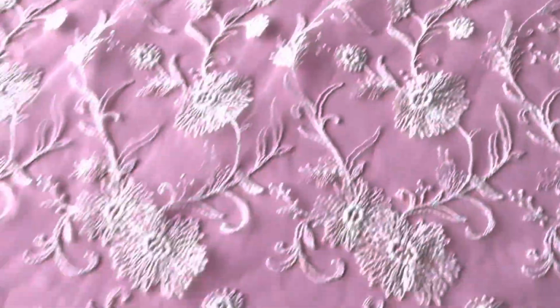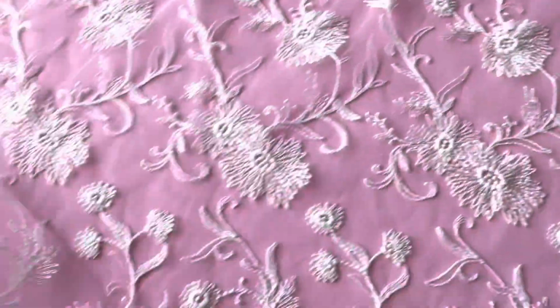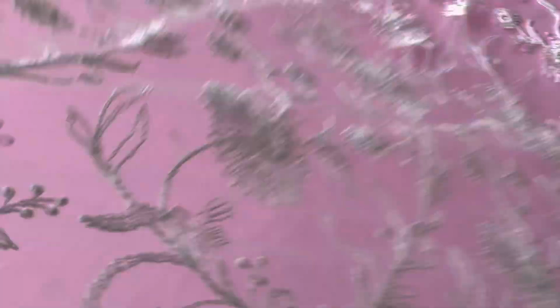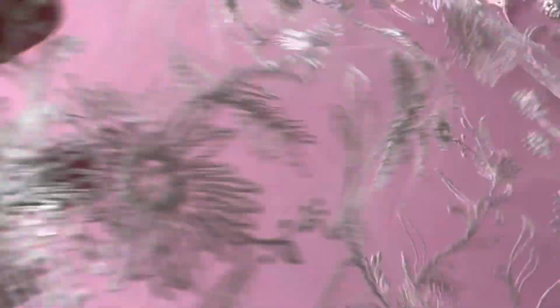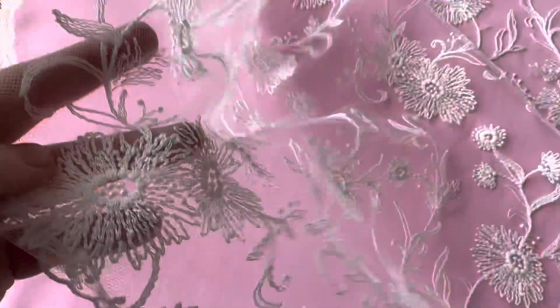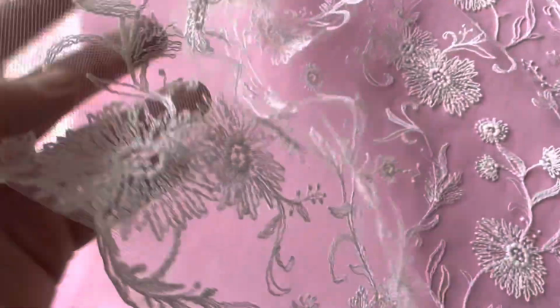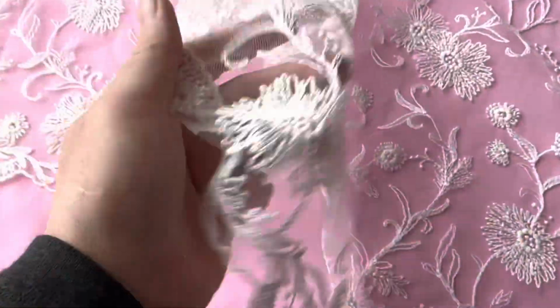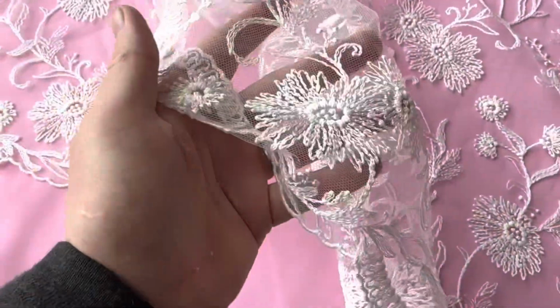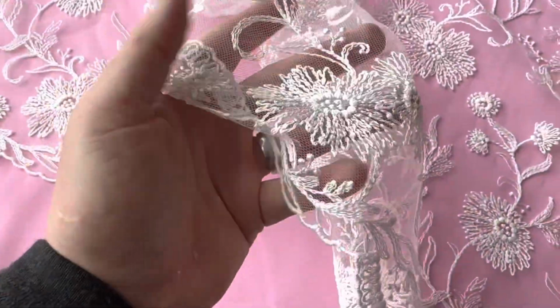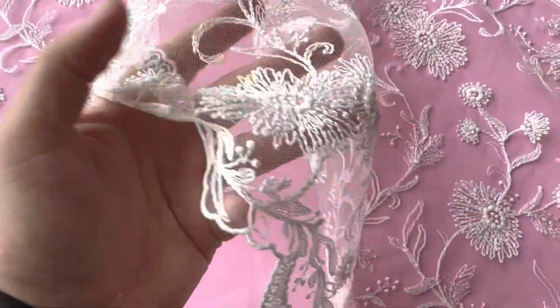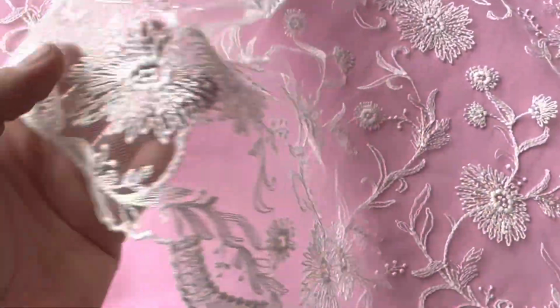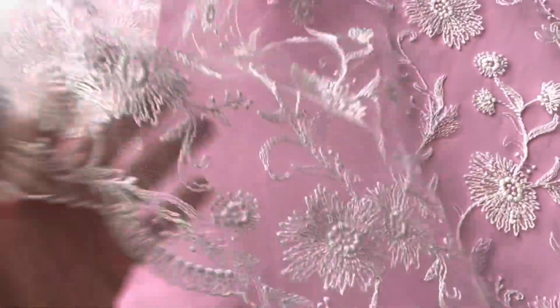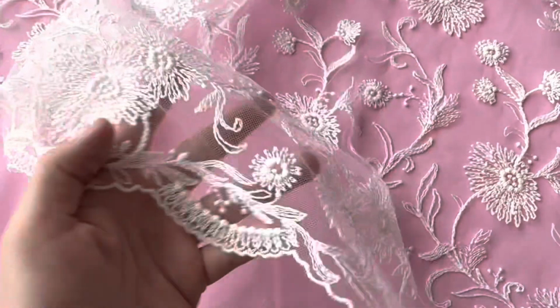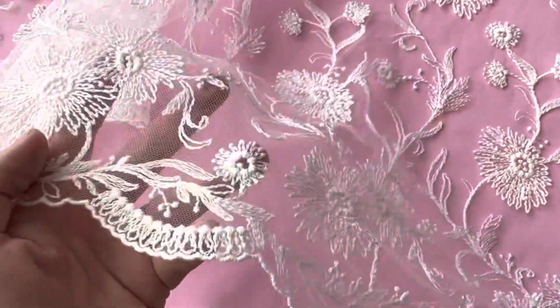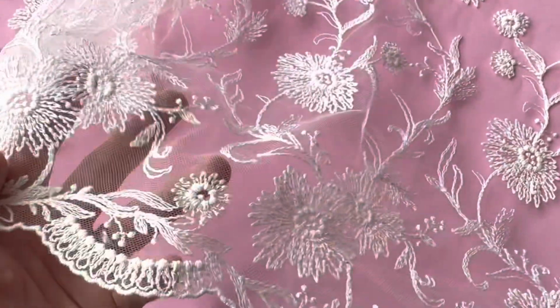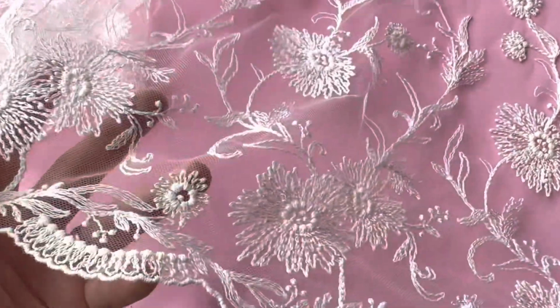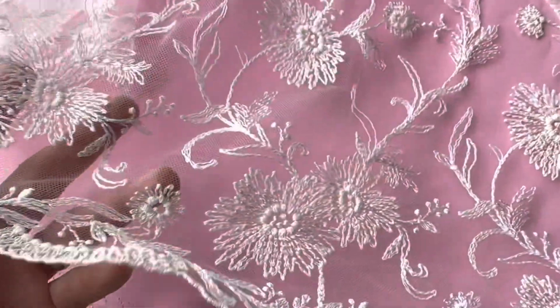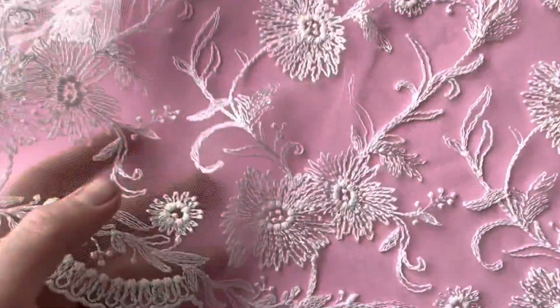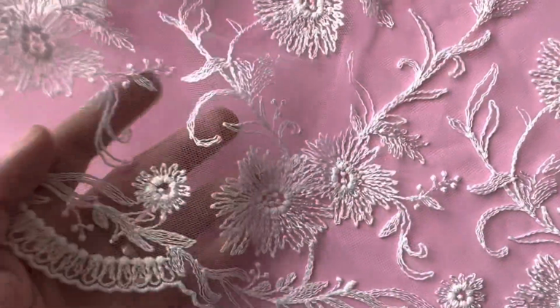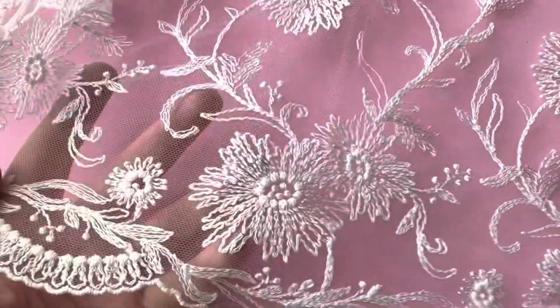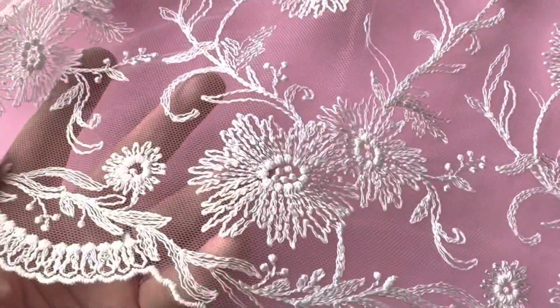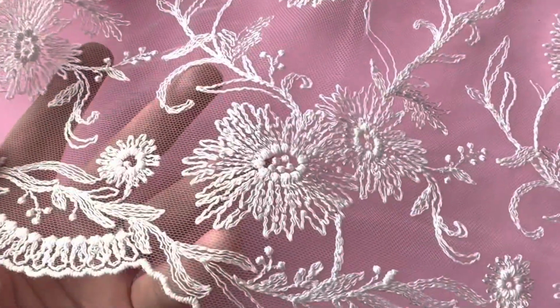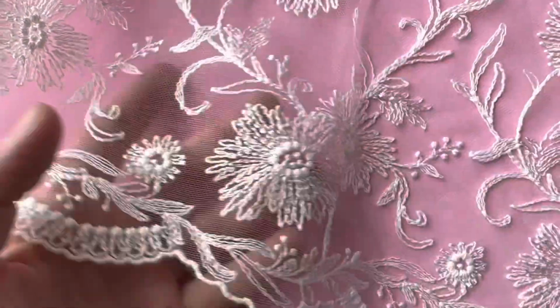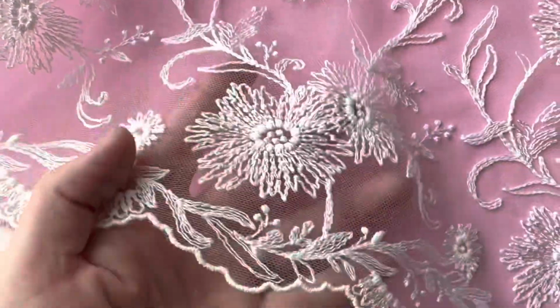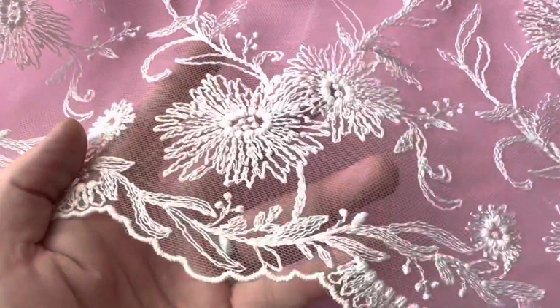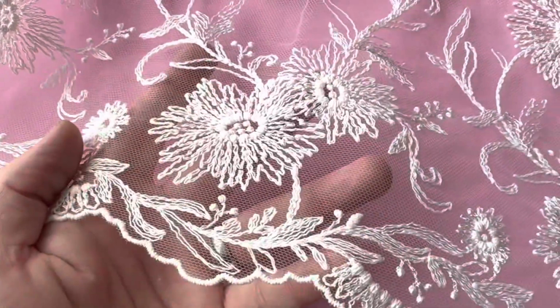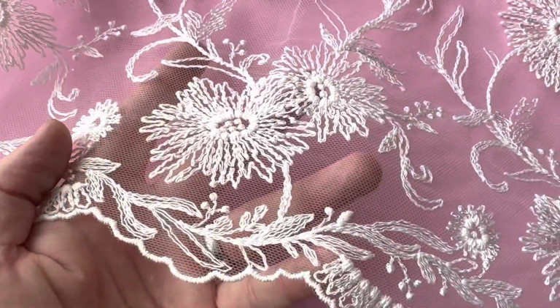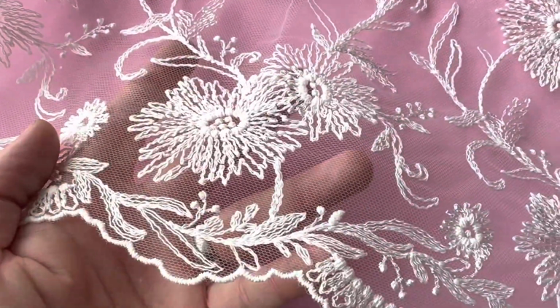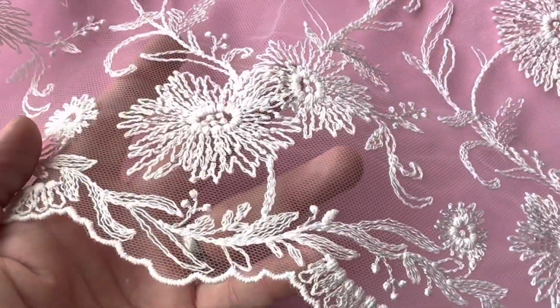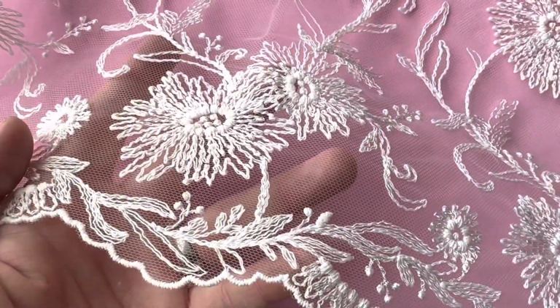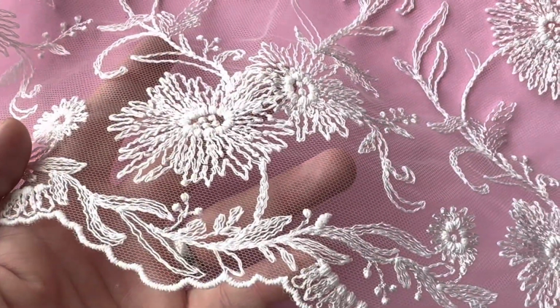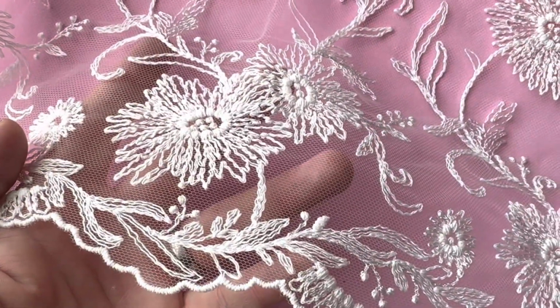It's got a lovely soft drape, beautiful handle. It's available from stock without minimum quantity. This is Orlaith.